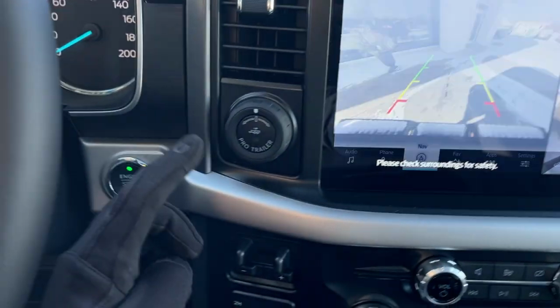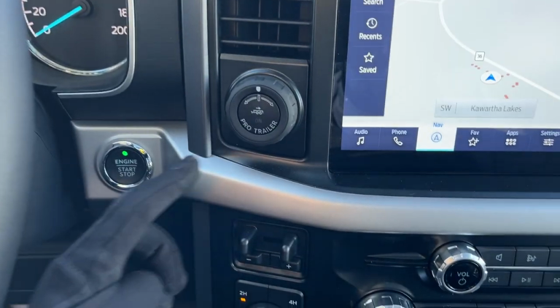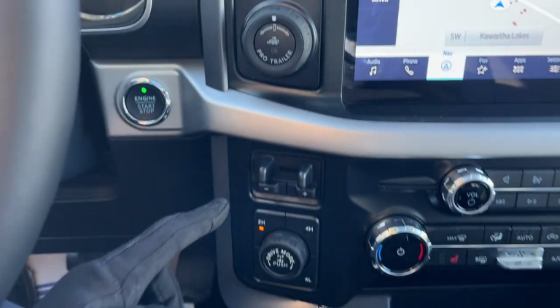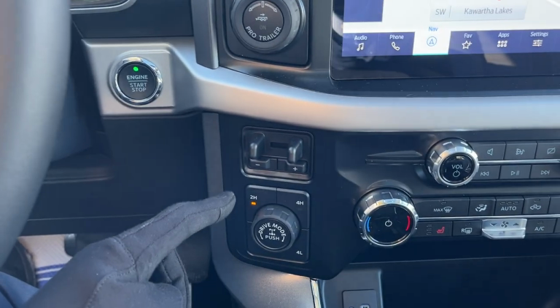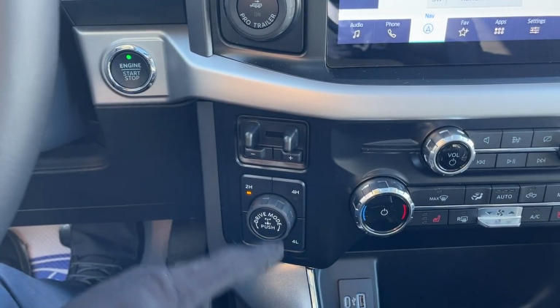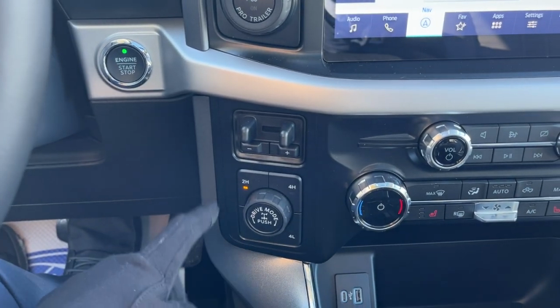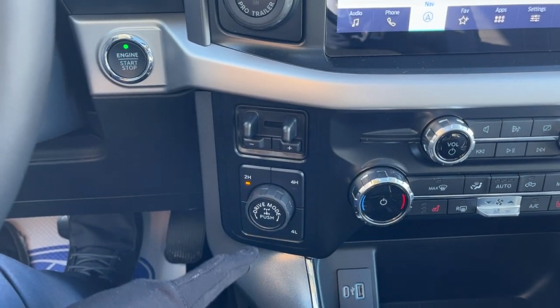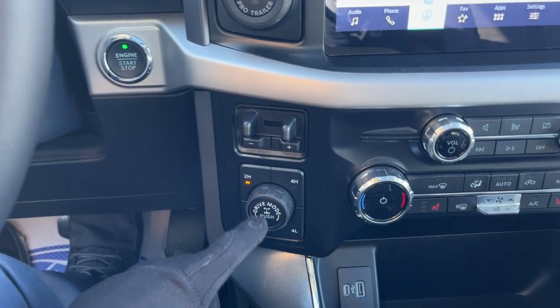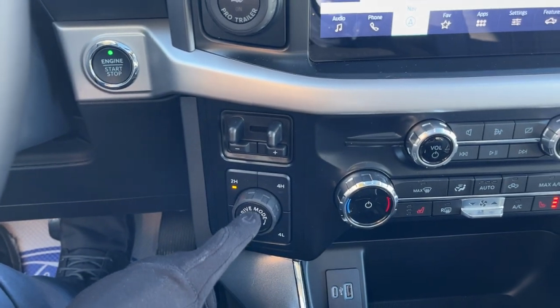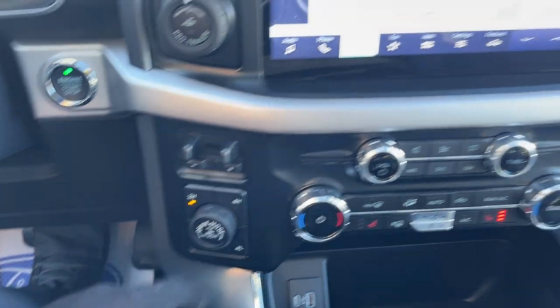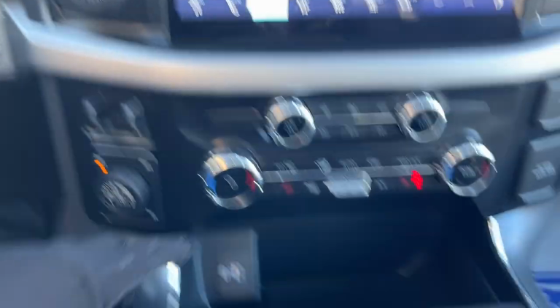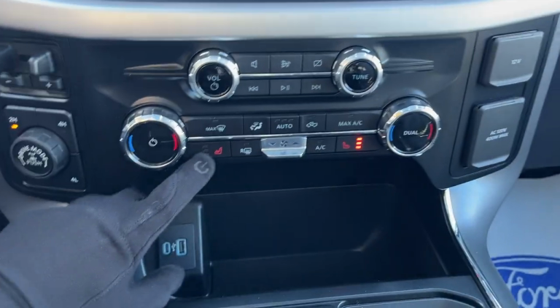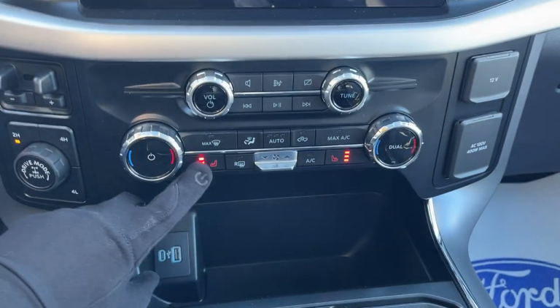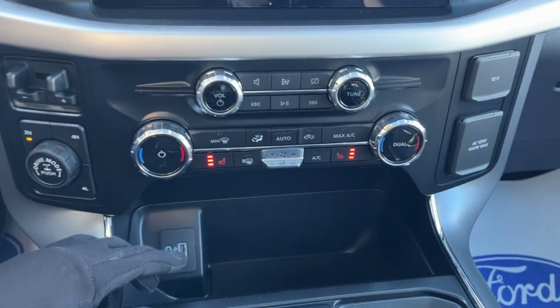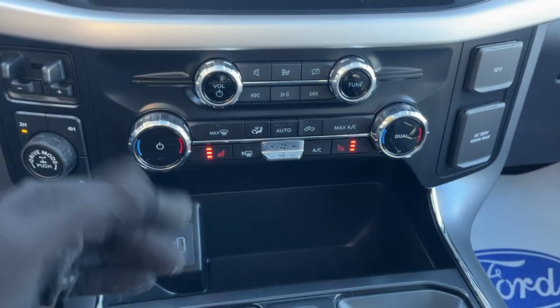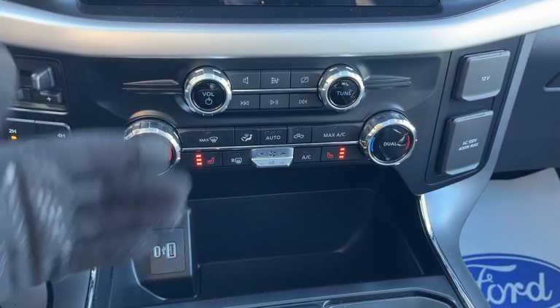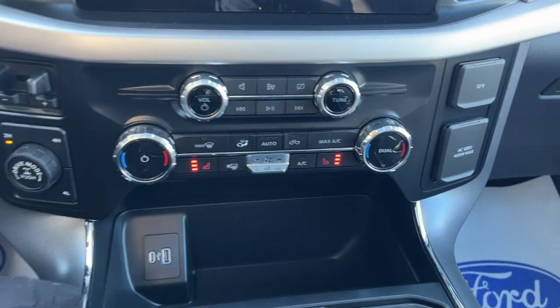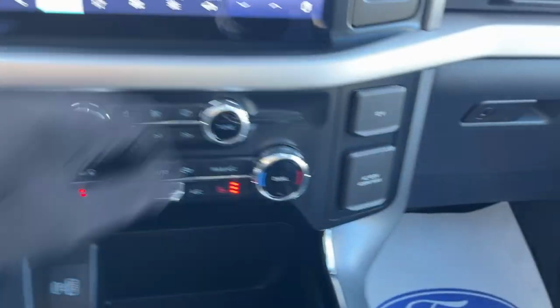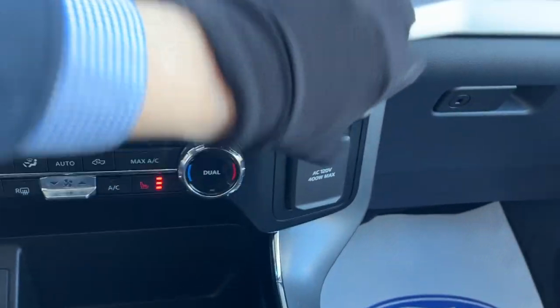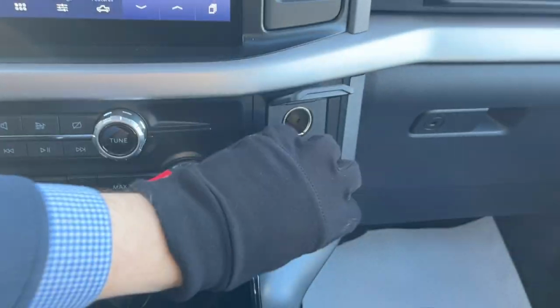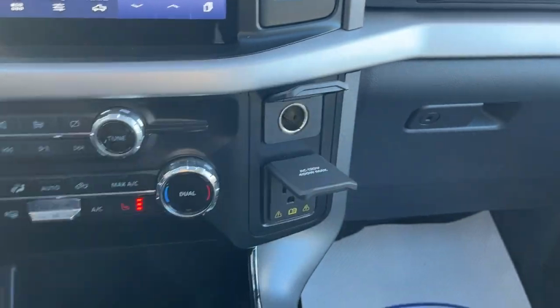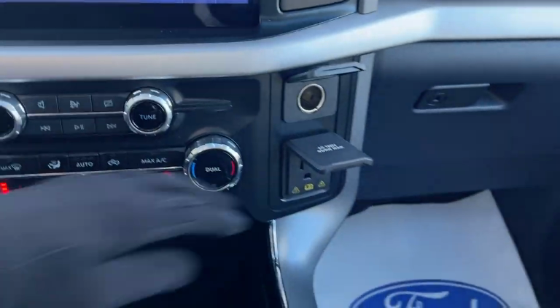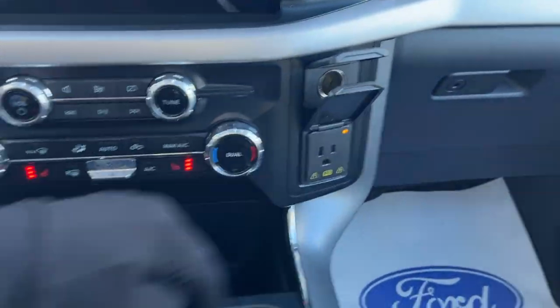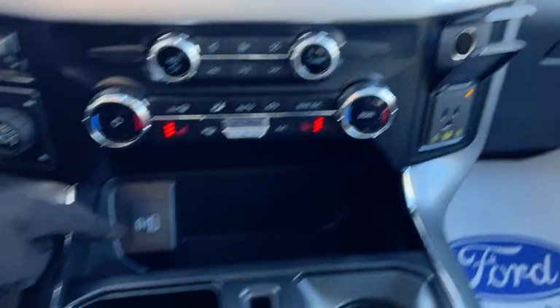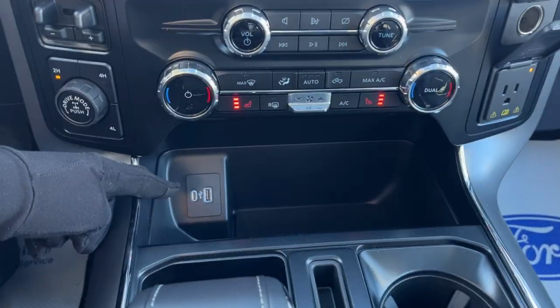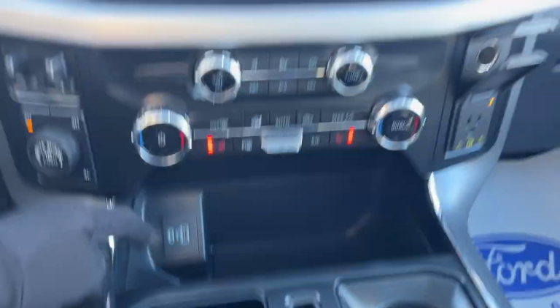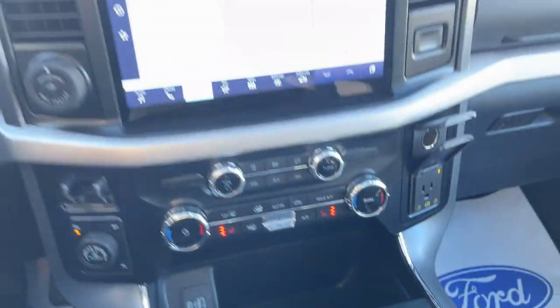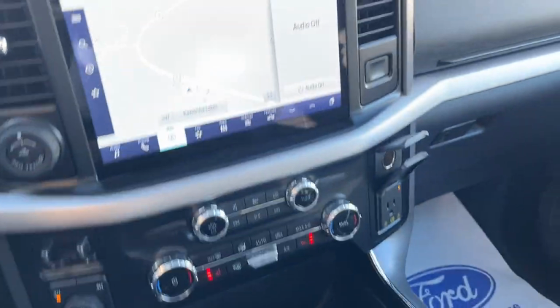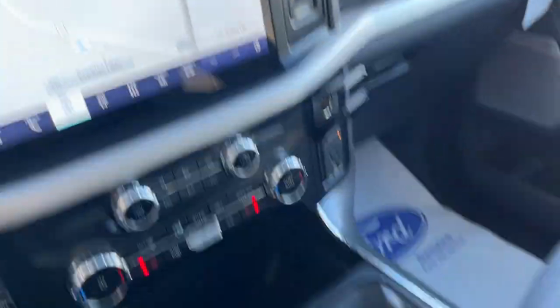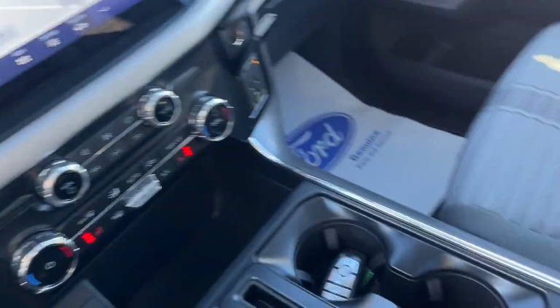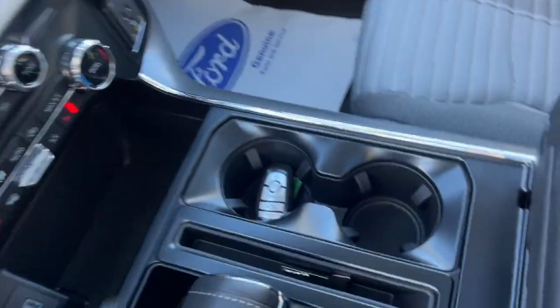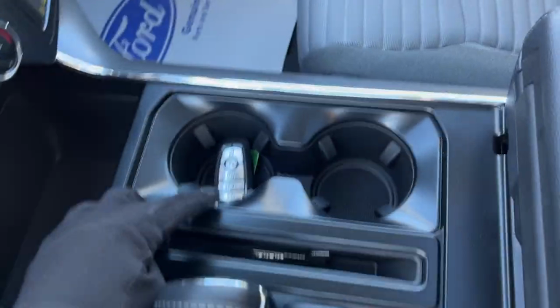Pro trailer backup assist, your brake controller, your different 4x4 modes, and you can also lock the rear differential from here as well. You have your heated seat controls and climate controls, plus more power options up front including a couple of USBs. It also has wireless Apple CarPlay and Android Auto.